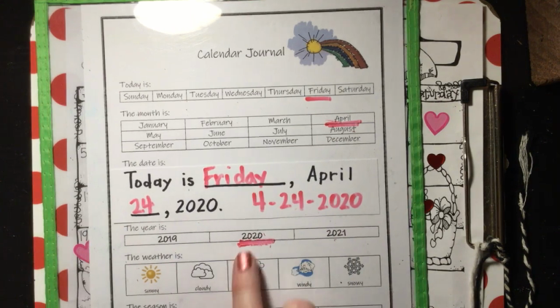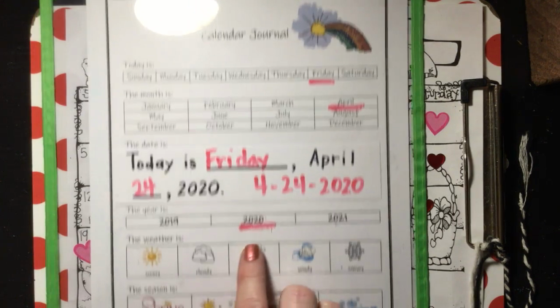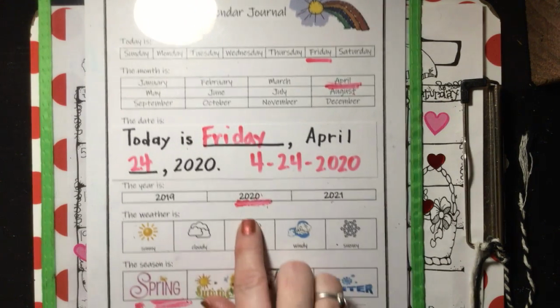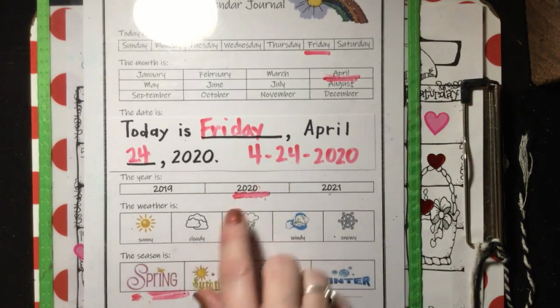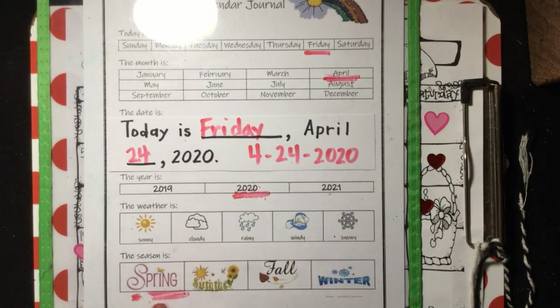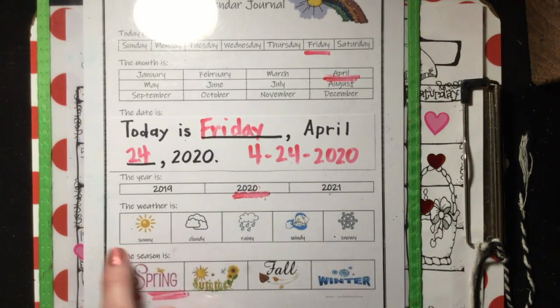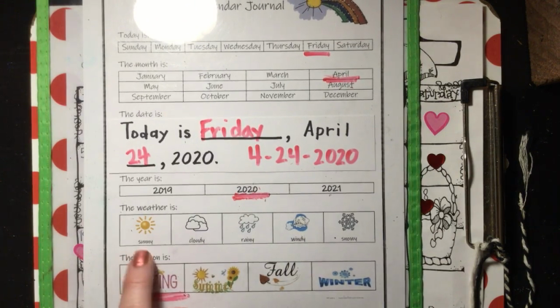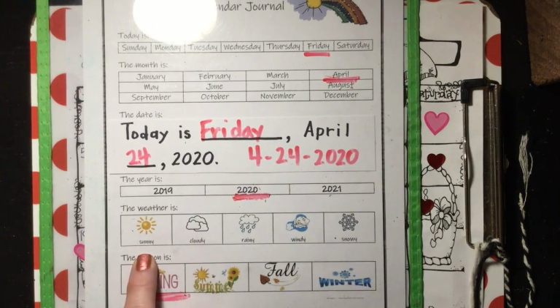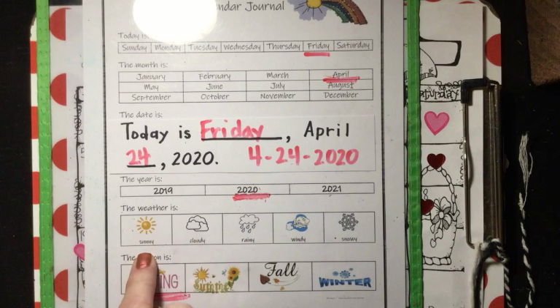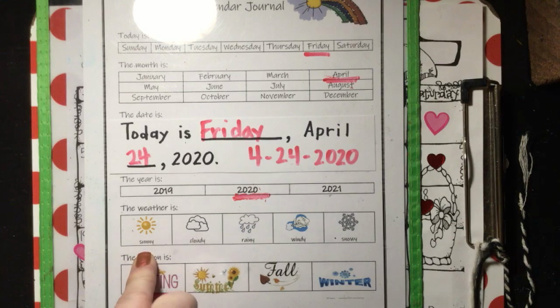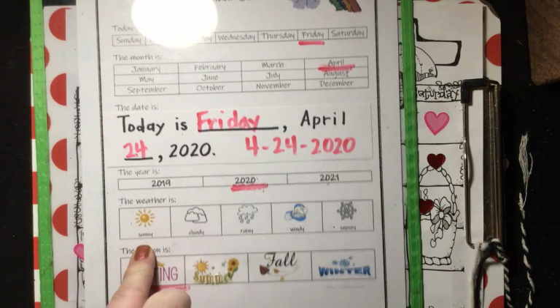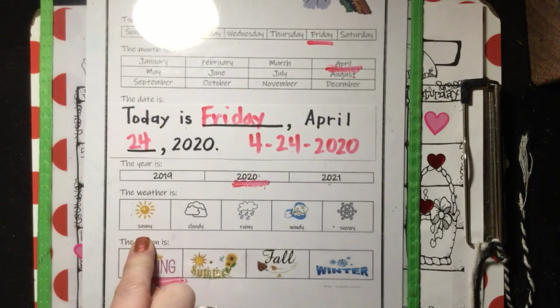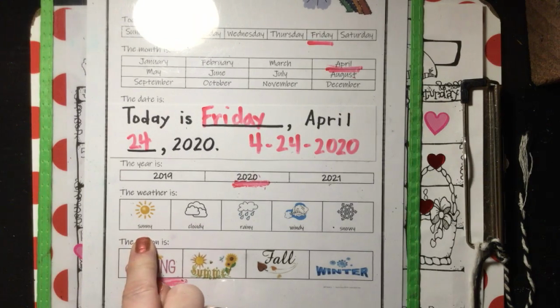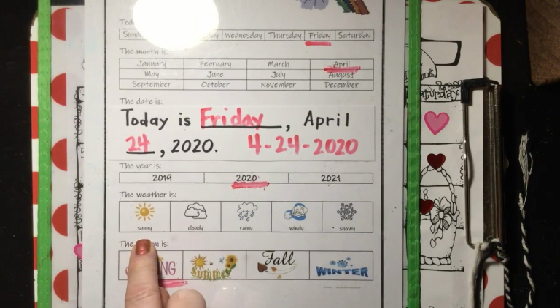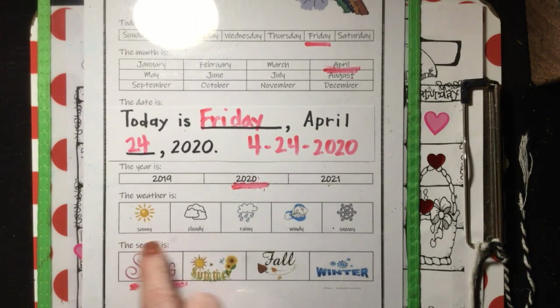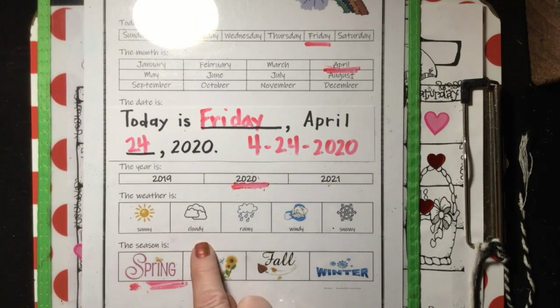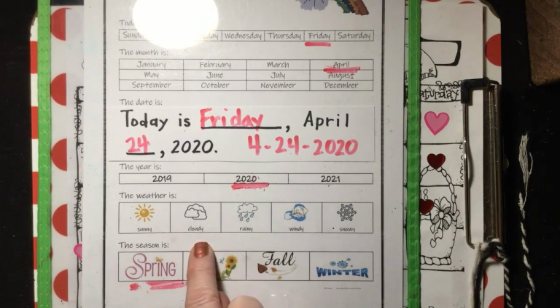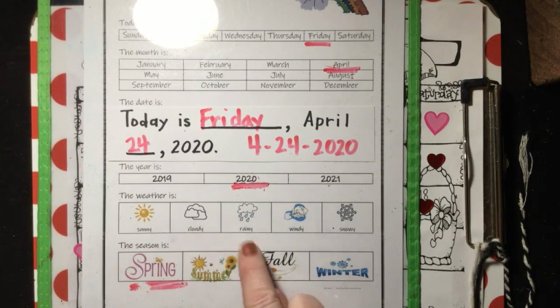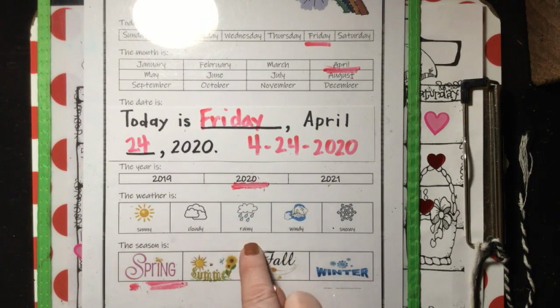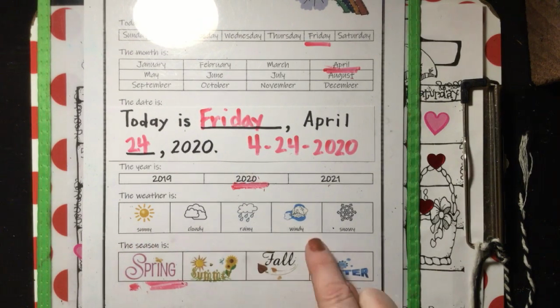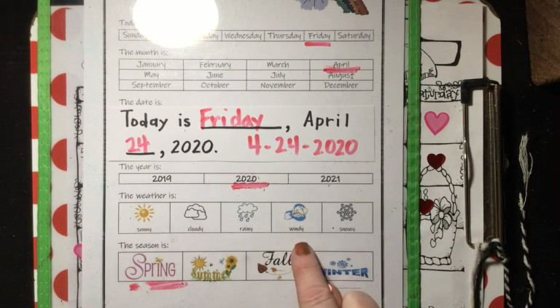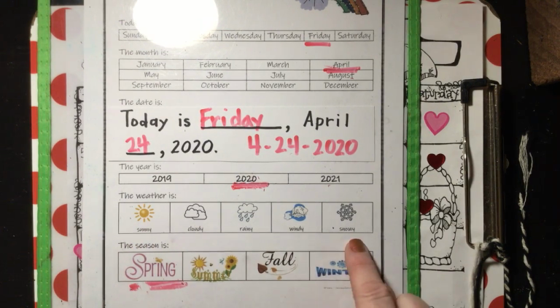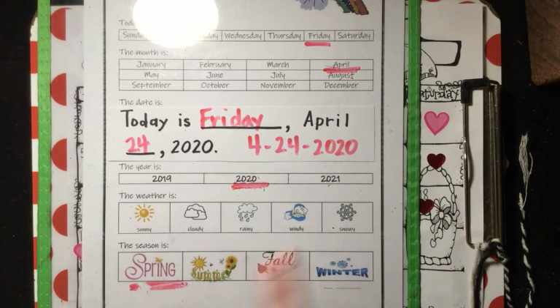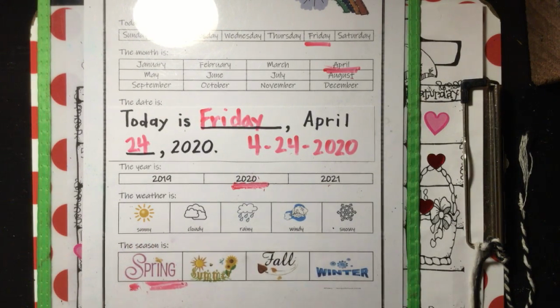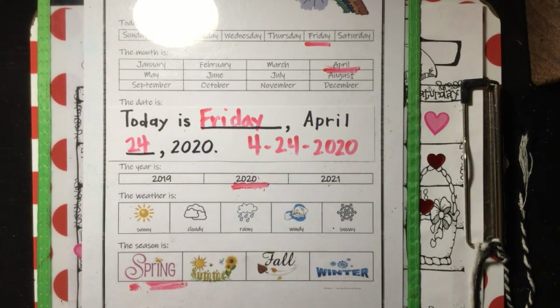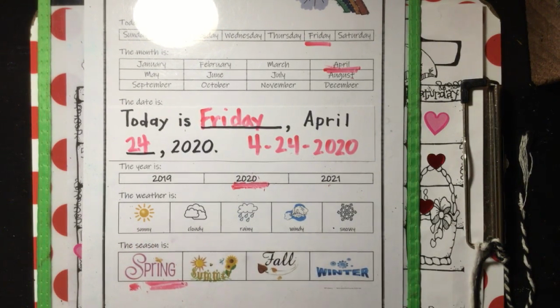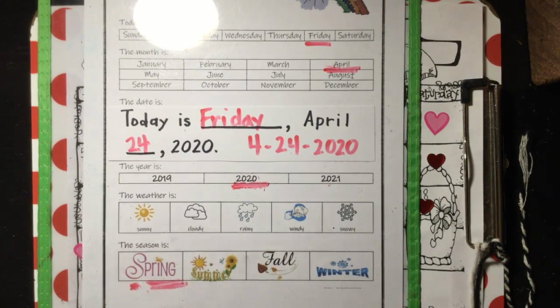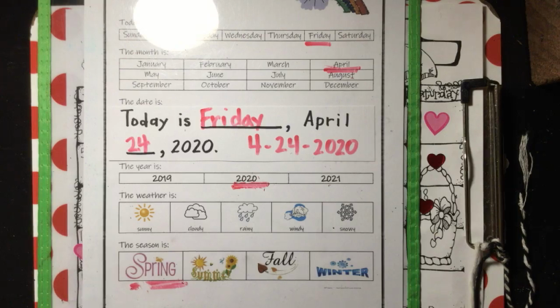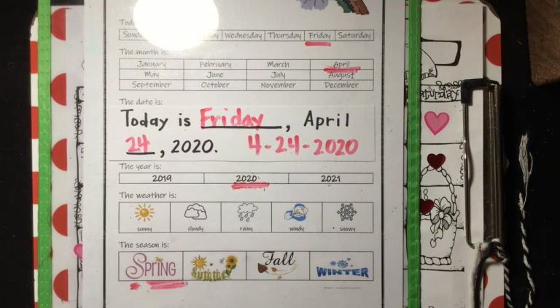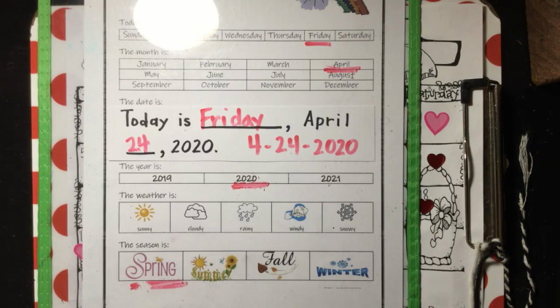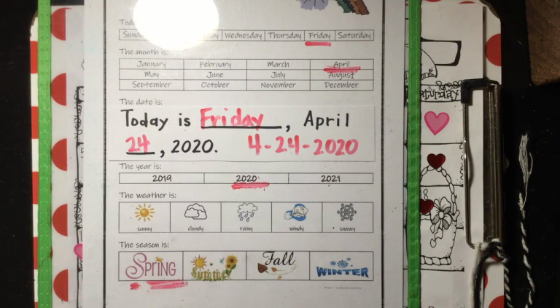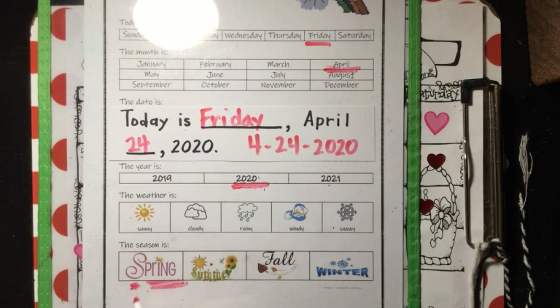So our year is 2020. Go outside and see what the weather is — sunny, cloudy, rainy, windy, or snowy. And our season is the spring.